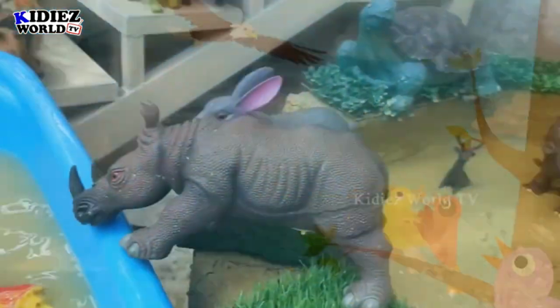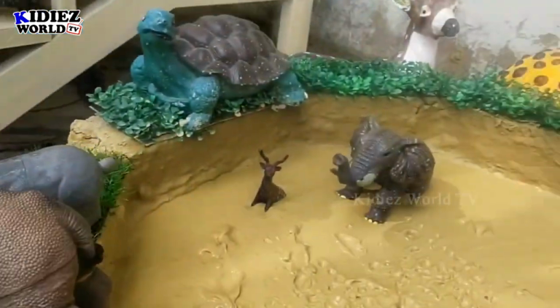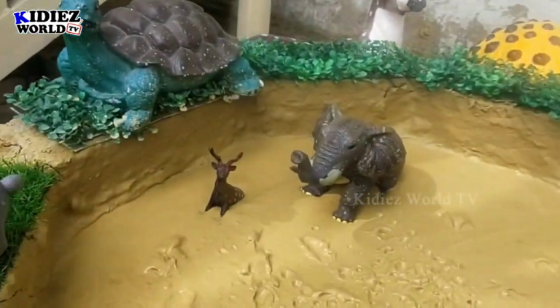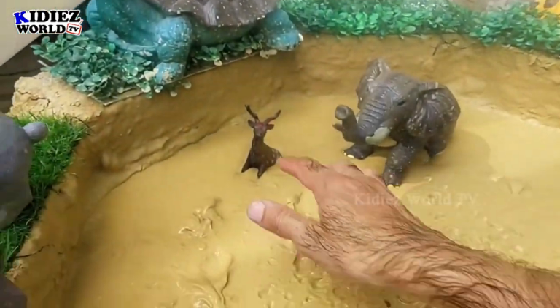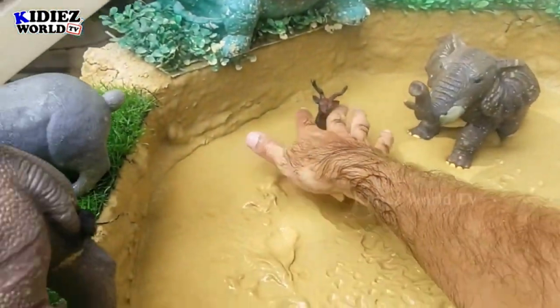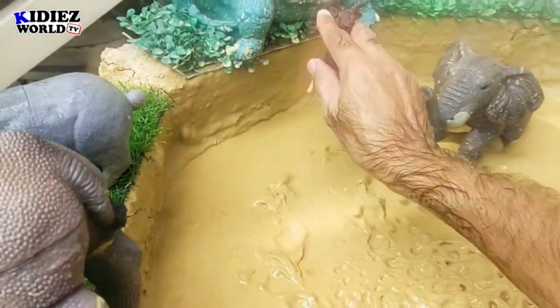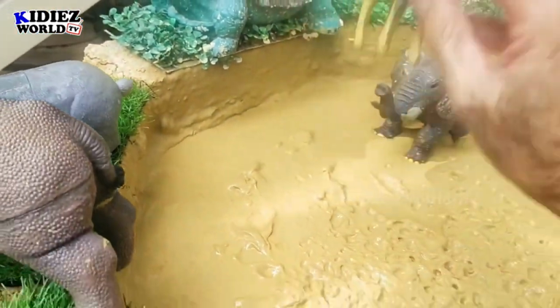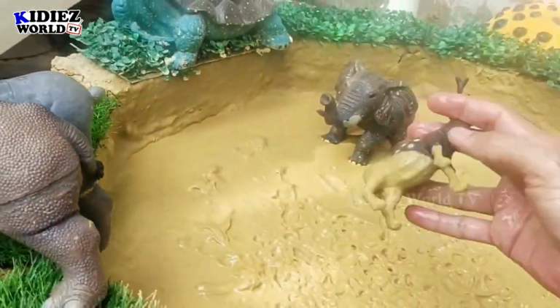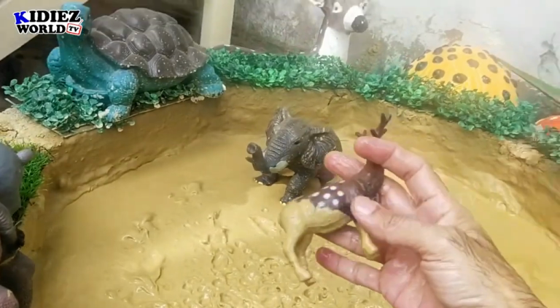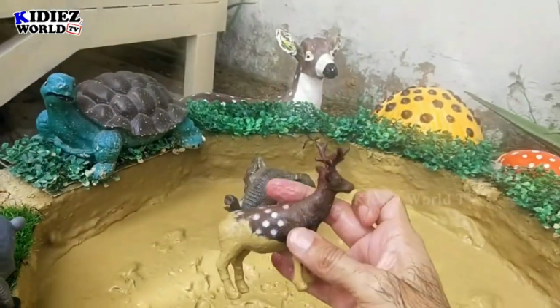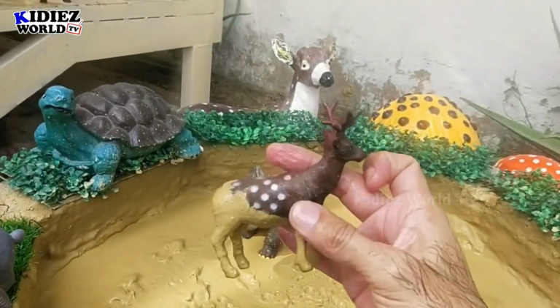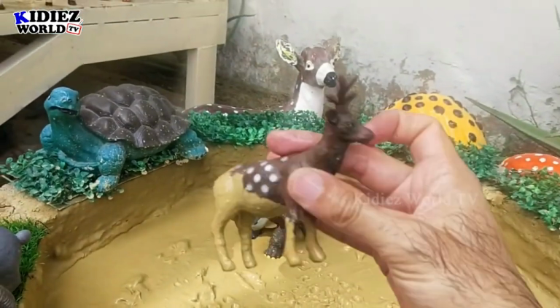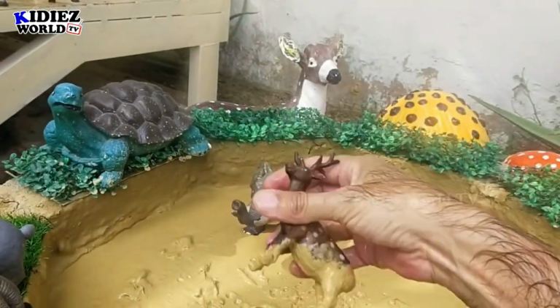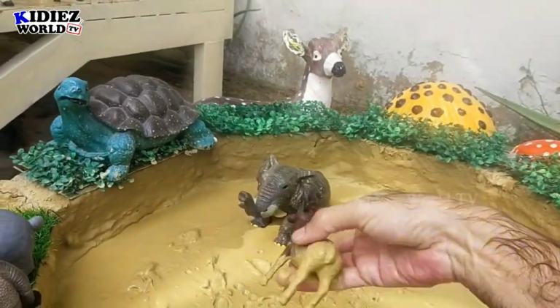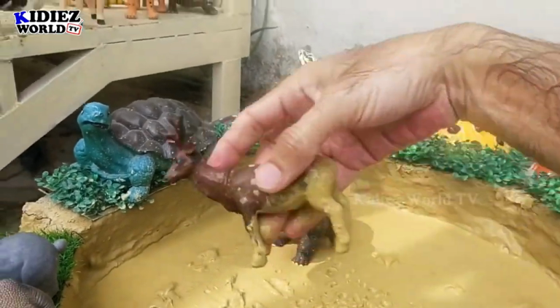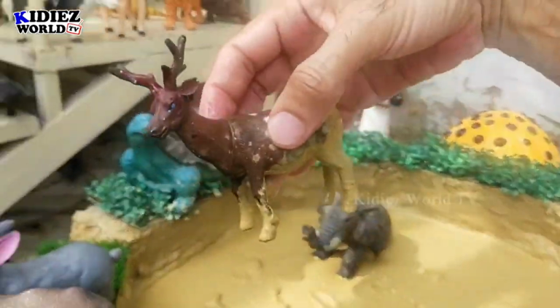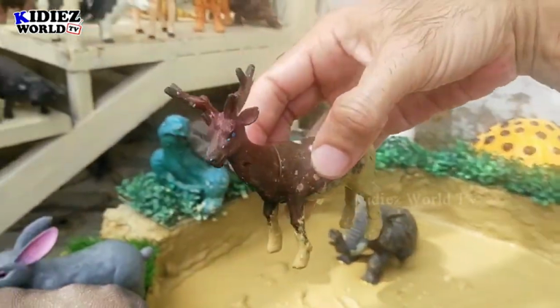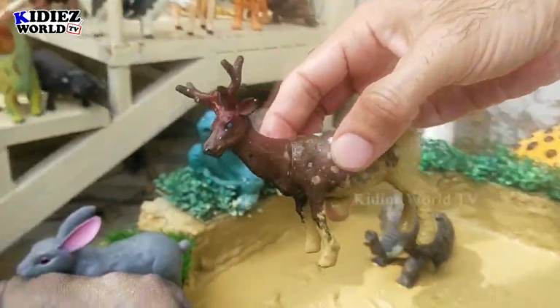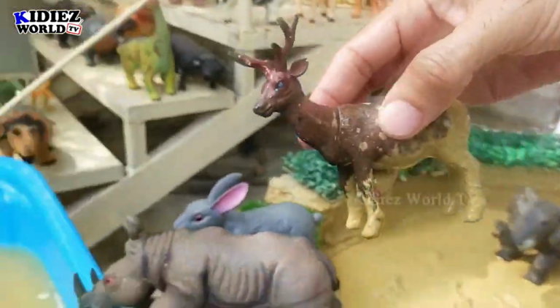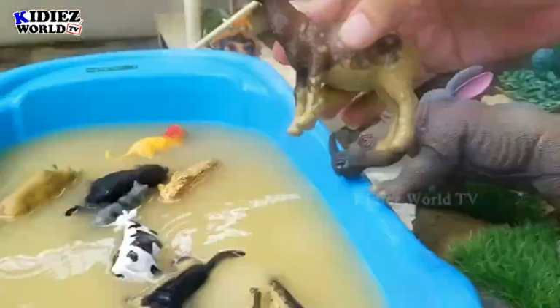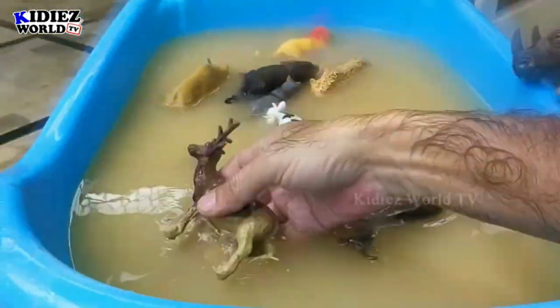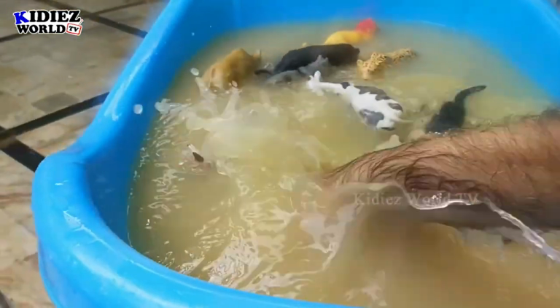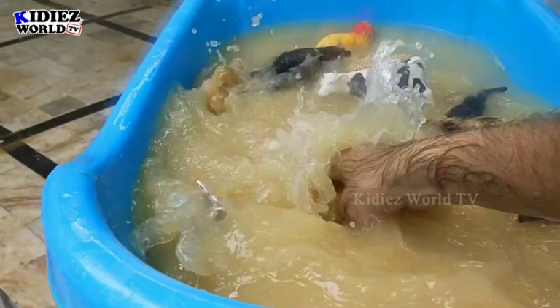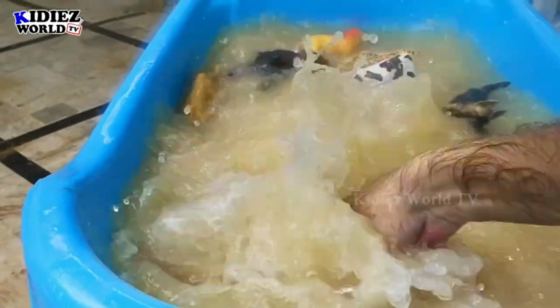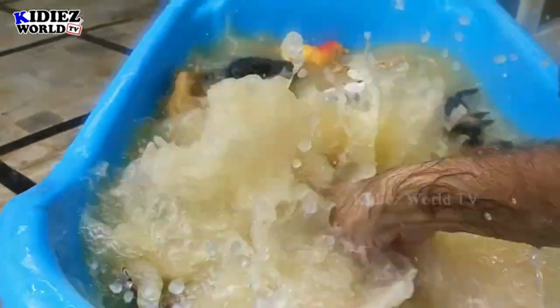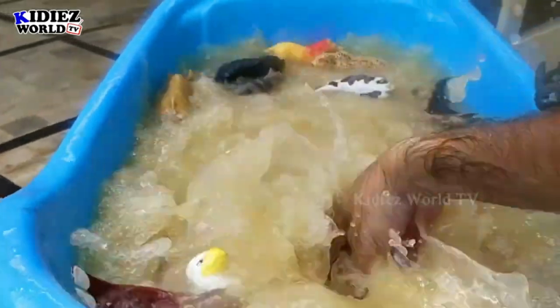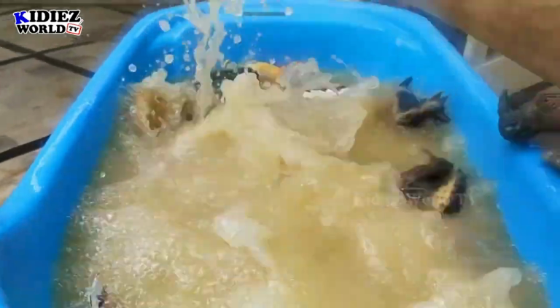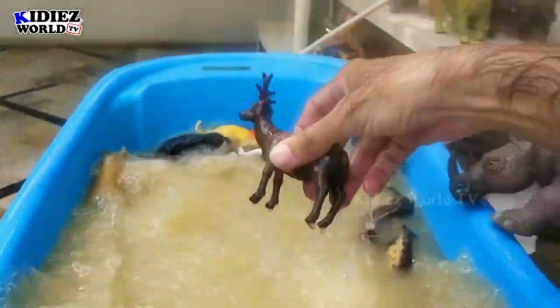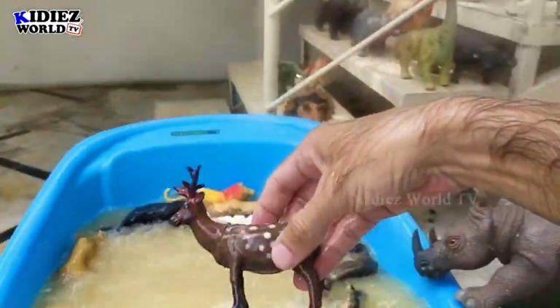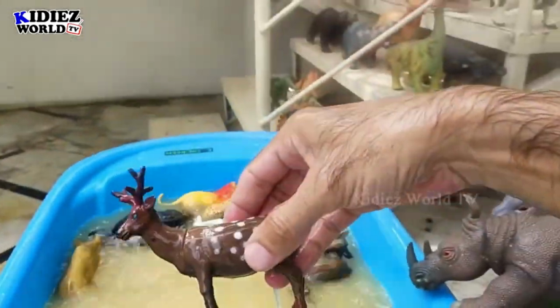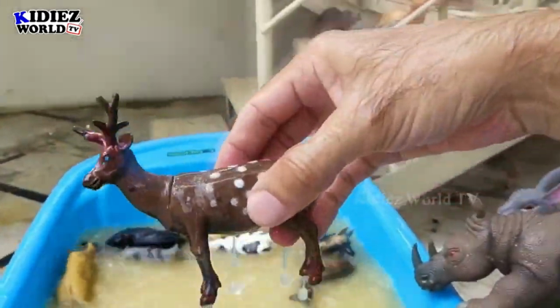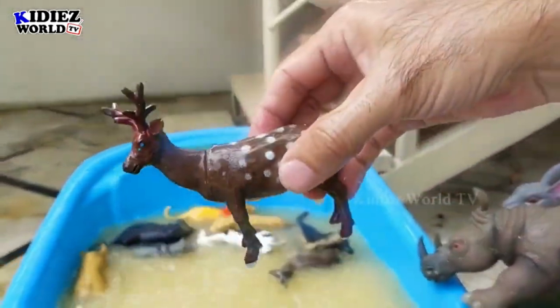The next one is reindeer — that's a wild animal. Let's wash him. Here we go — reindeer!